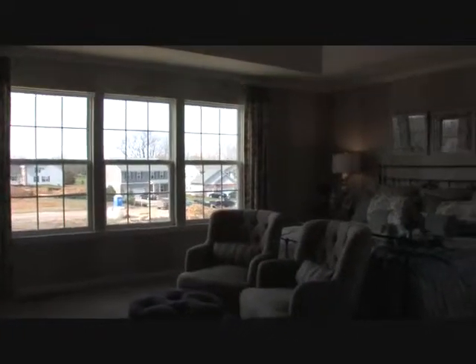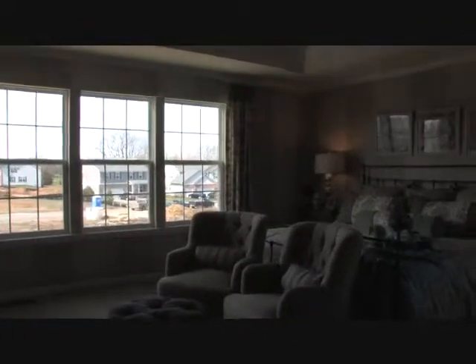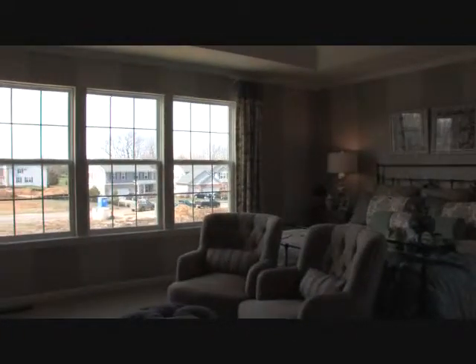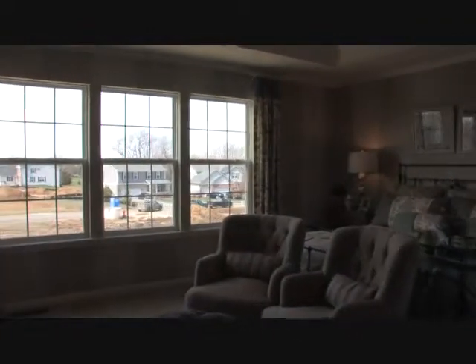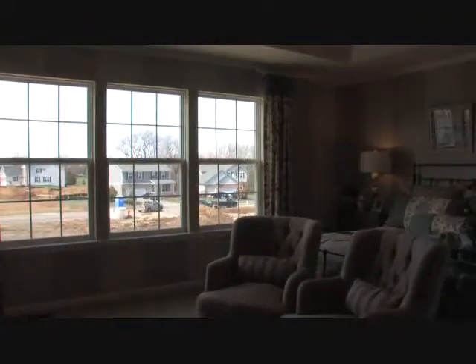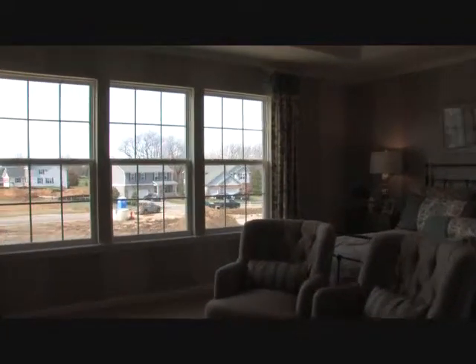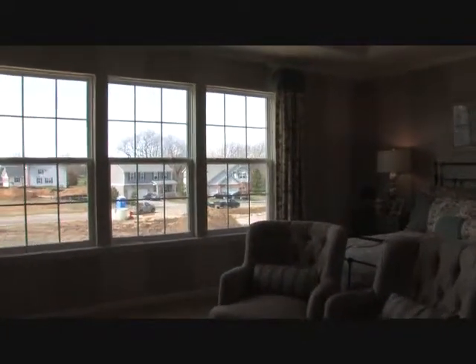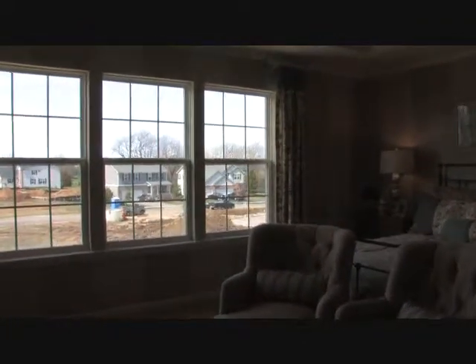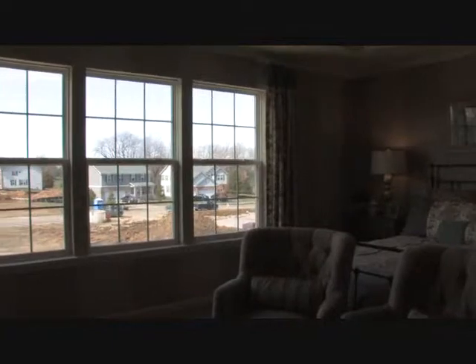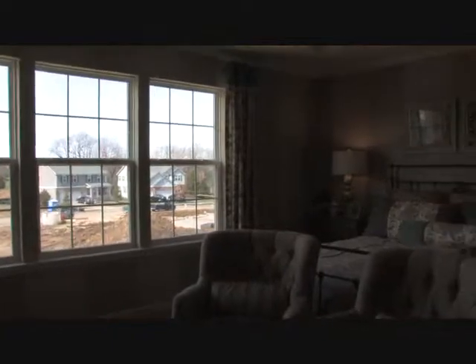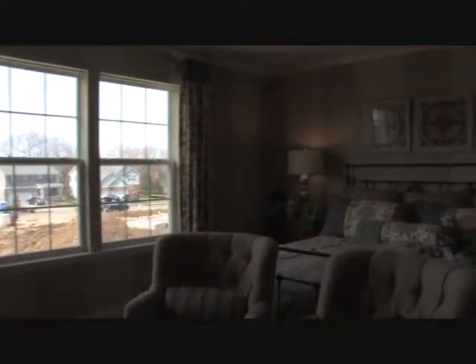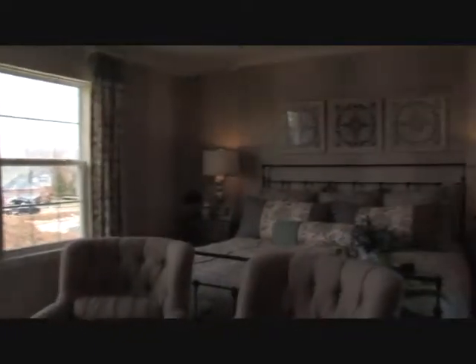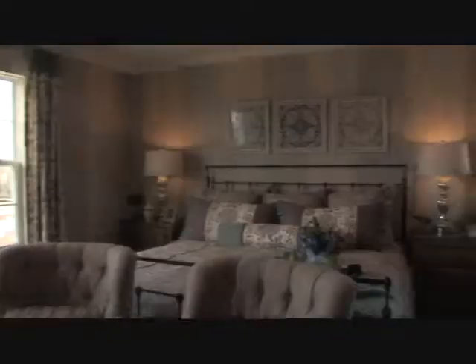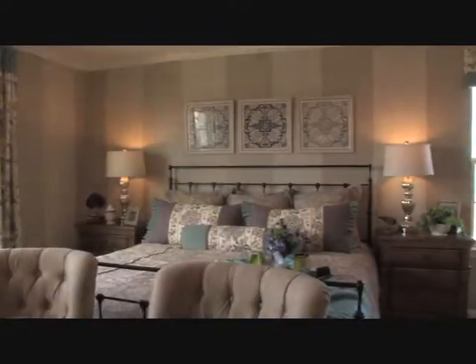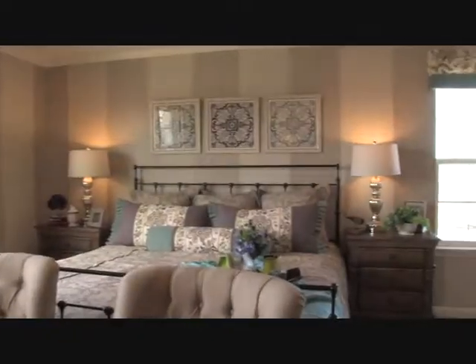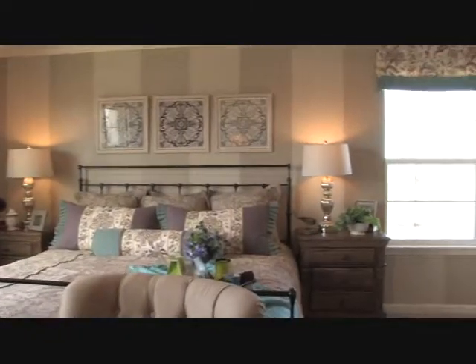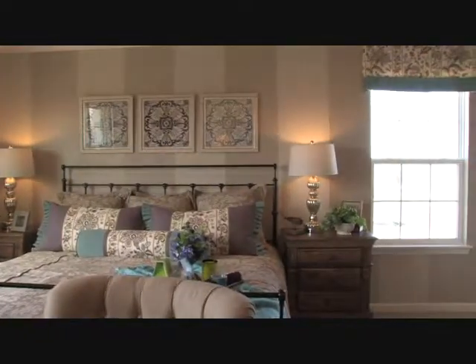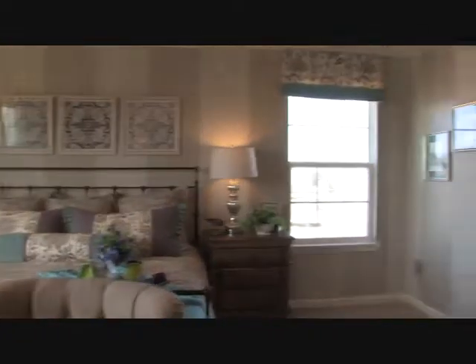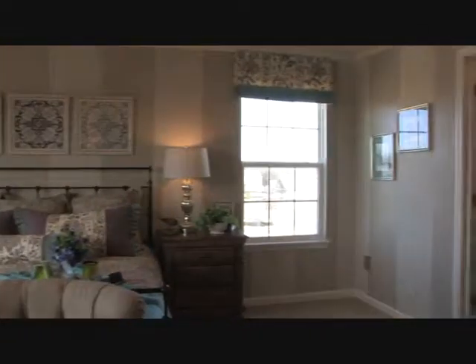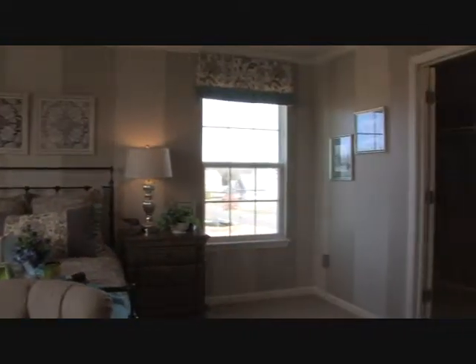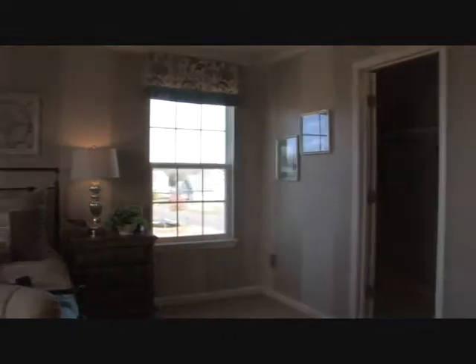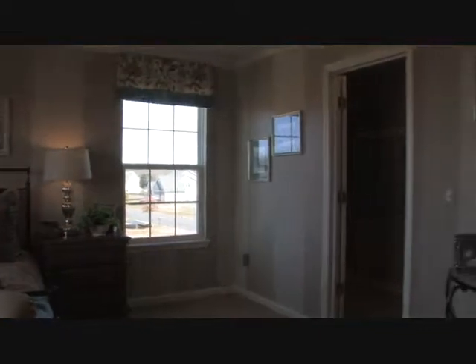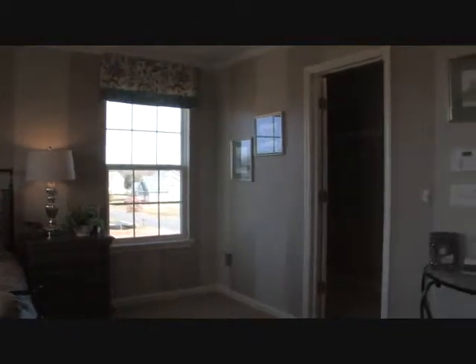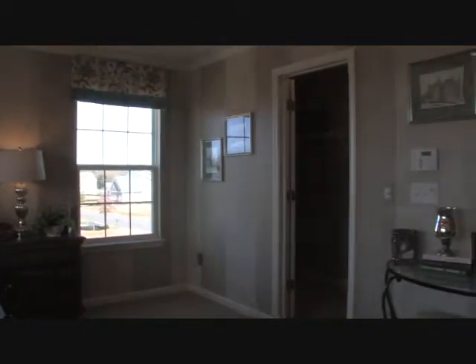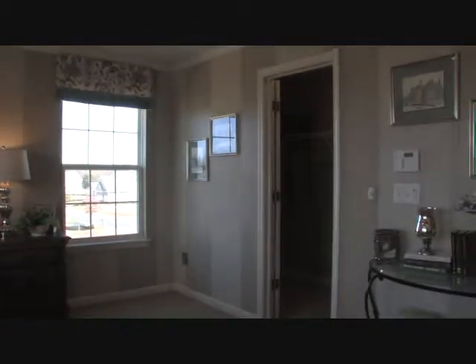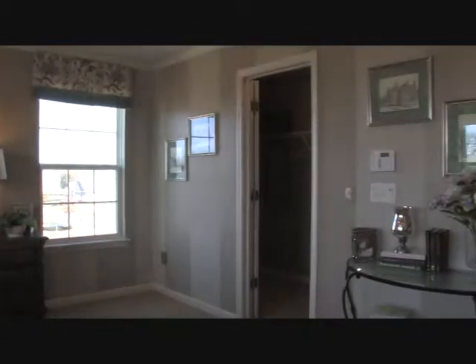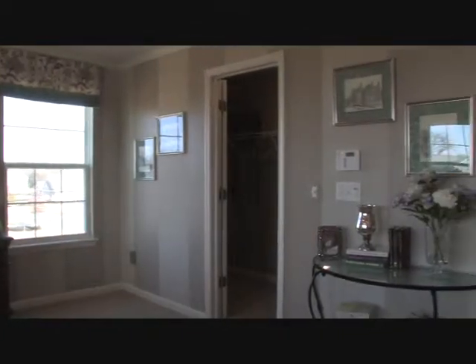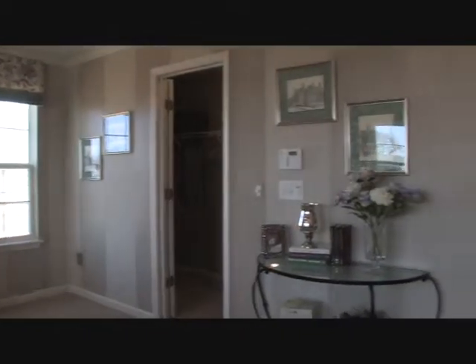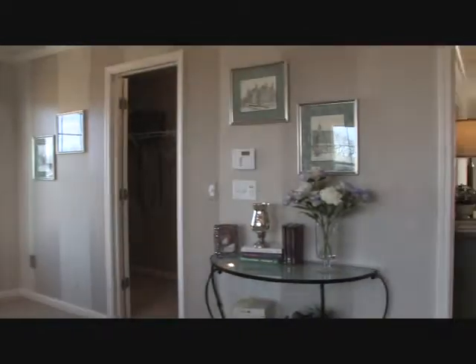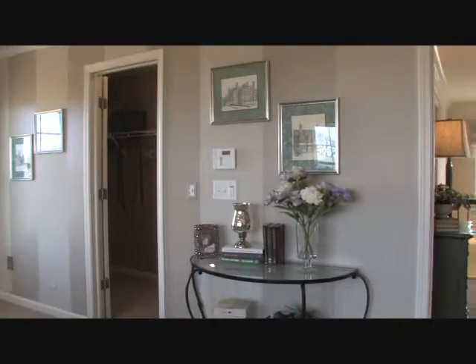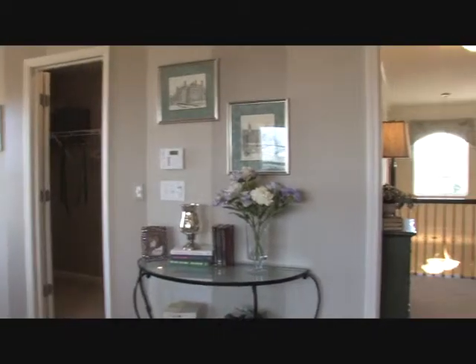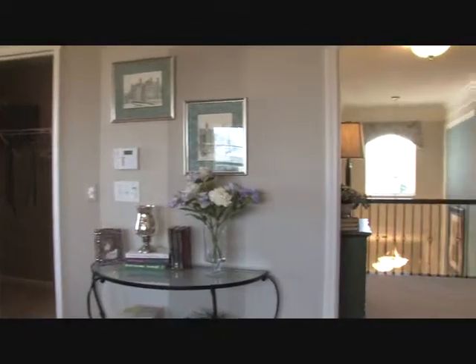The master does have a tray ceiling, which is an option, and you can also vault the ceiling in the master as another option on the Riley model.